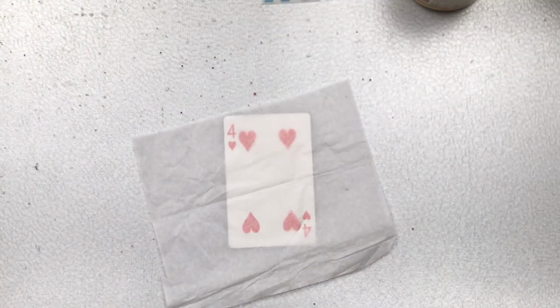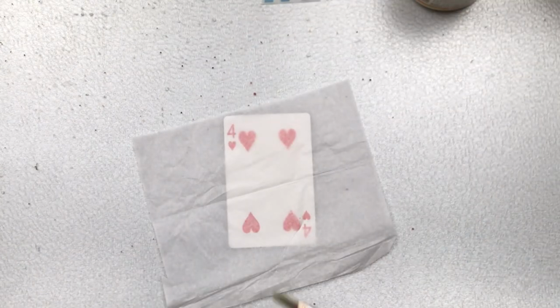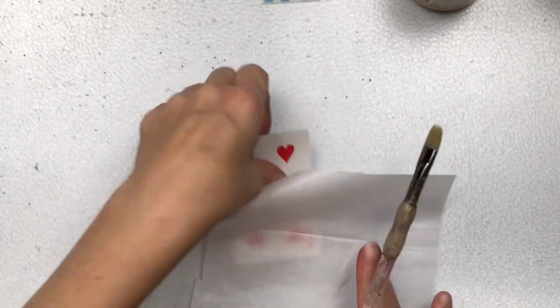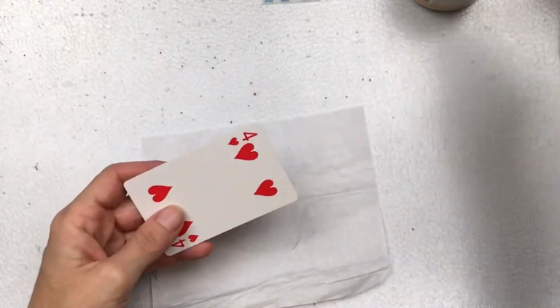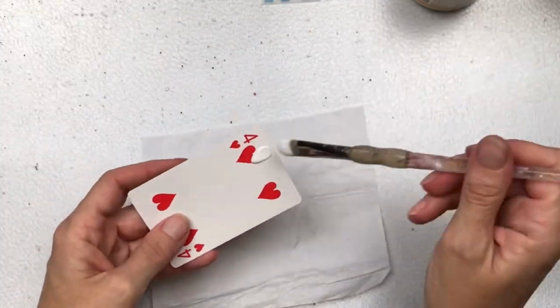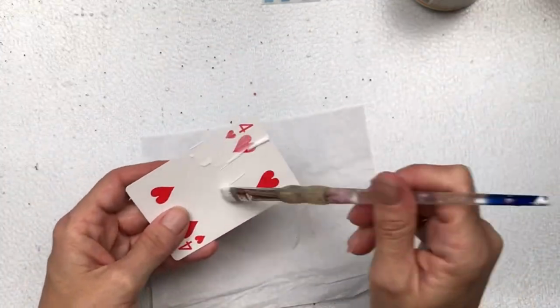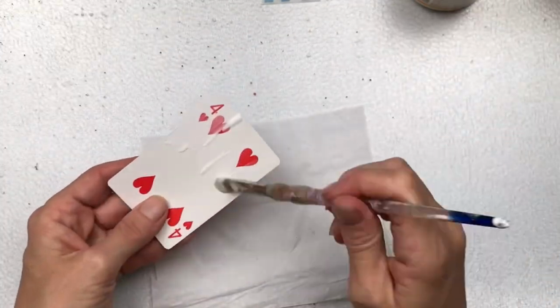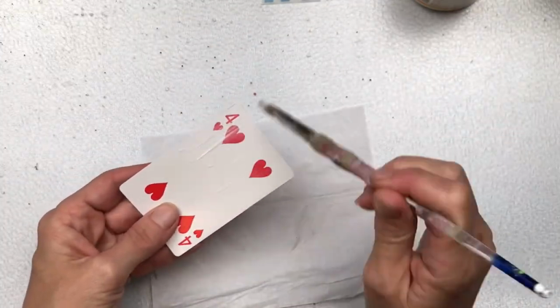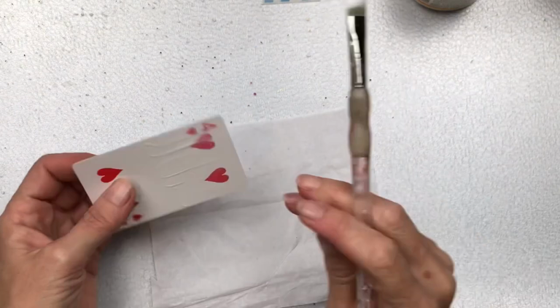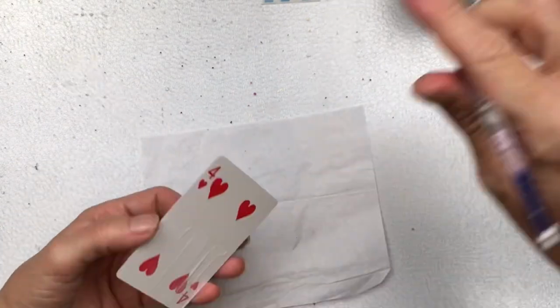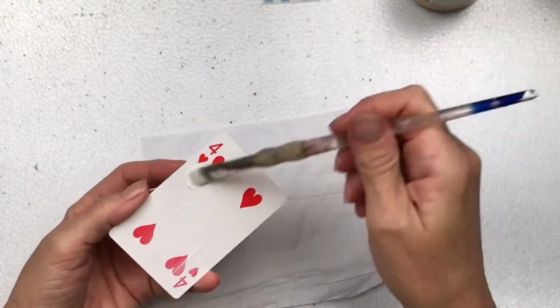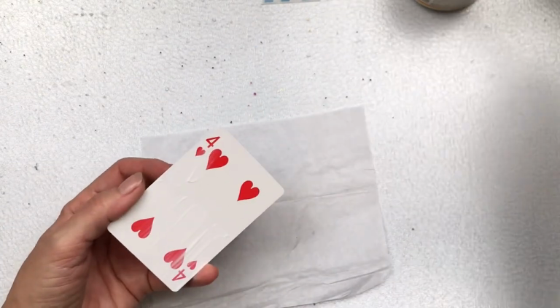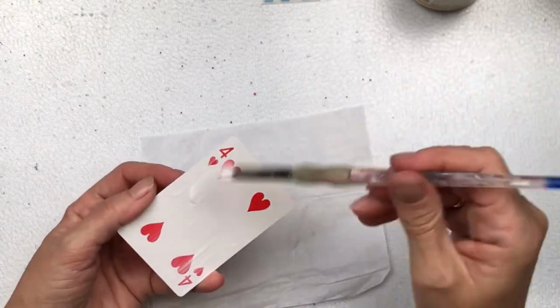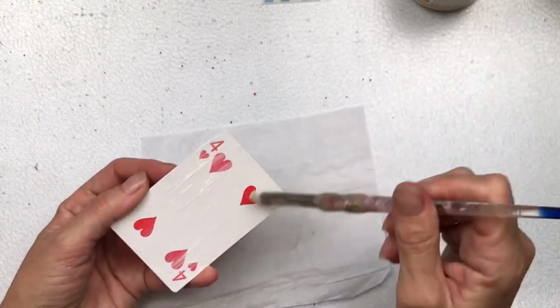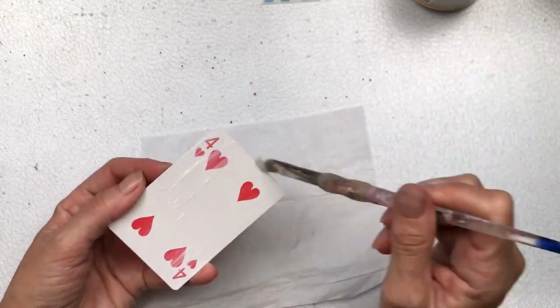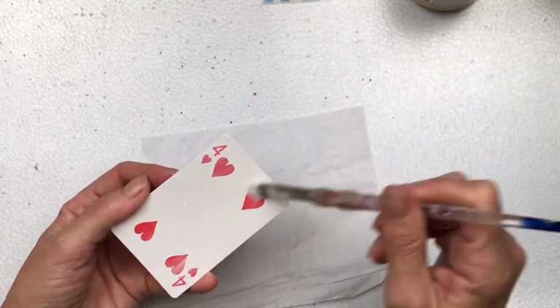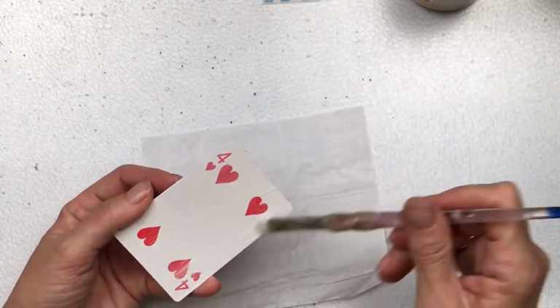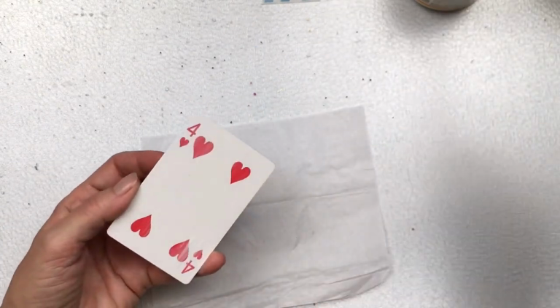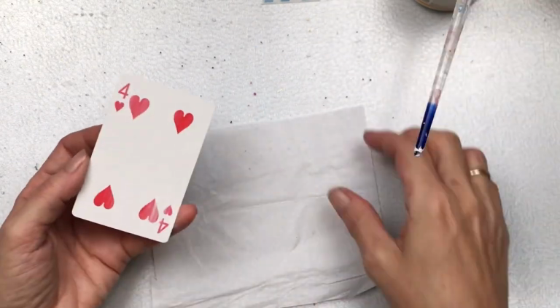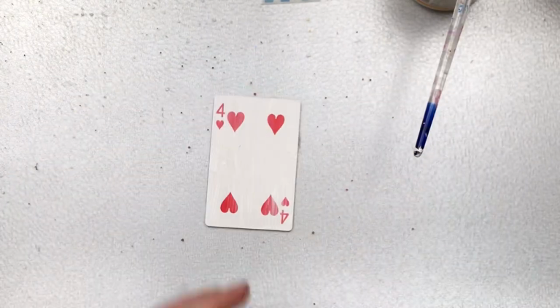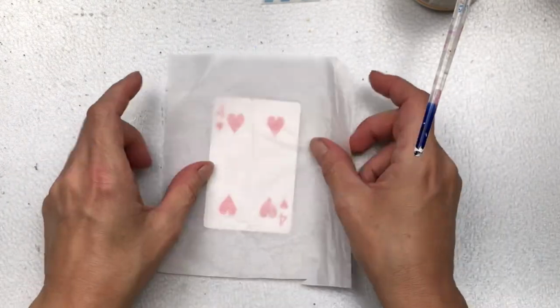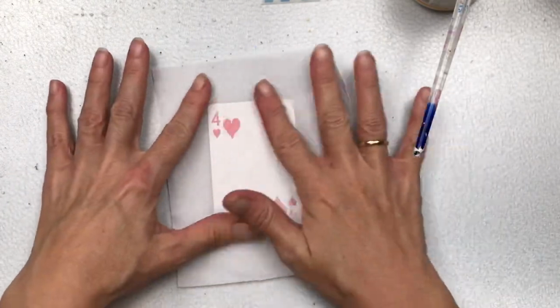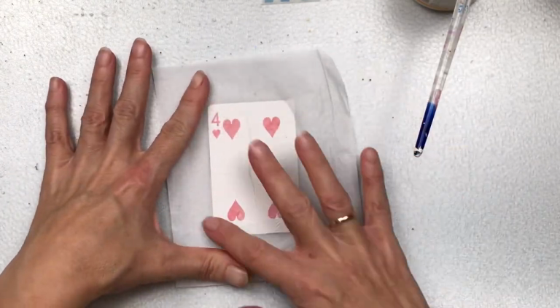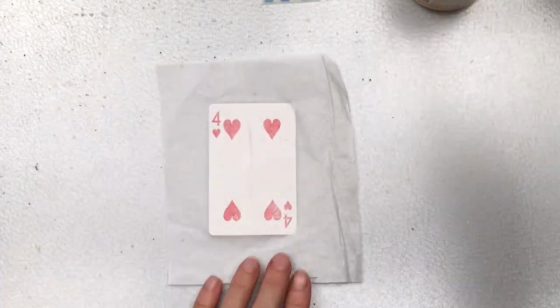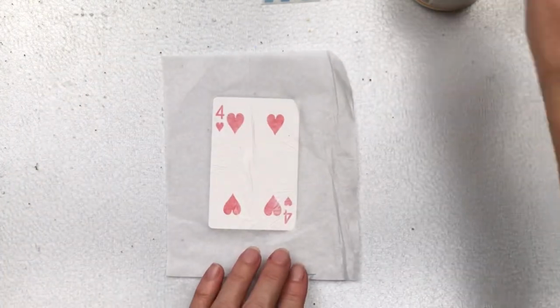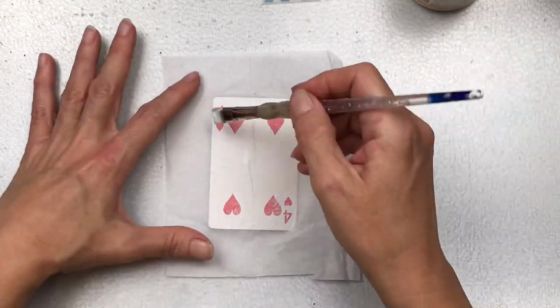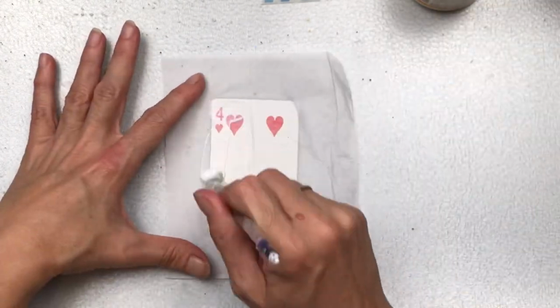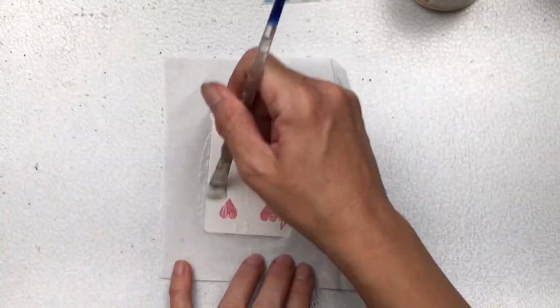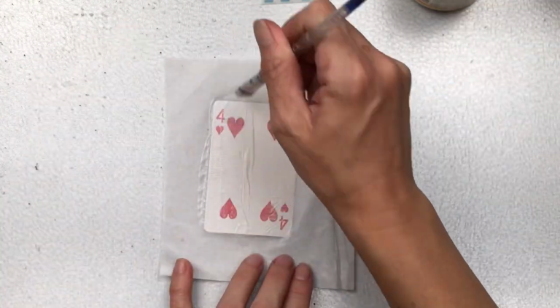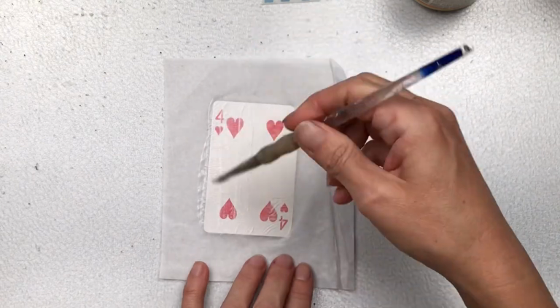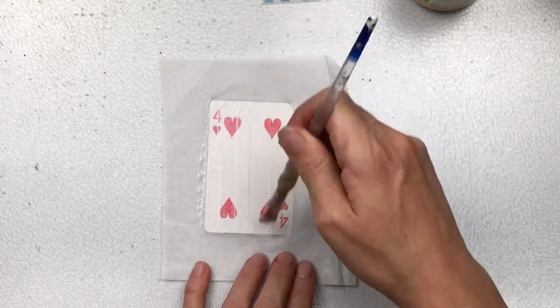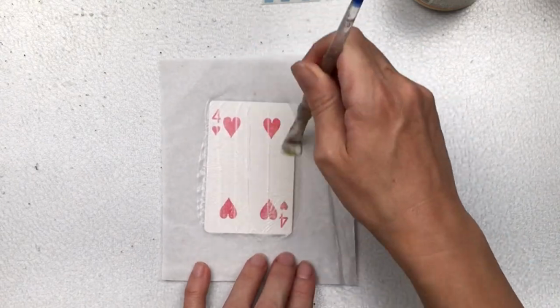To start, I'm just going to prepare the face of my card by adding some white tissue paper with some Mod Podge. I do this step so that other paints and mediums will adhere to the face of the card, because it has a shiny surface. You could also do a light sandpapering — I haven't done that personally, but a lot of people do and it works well too.